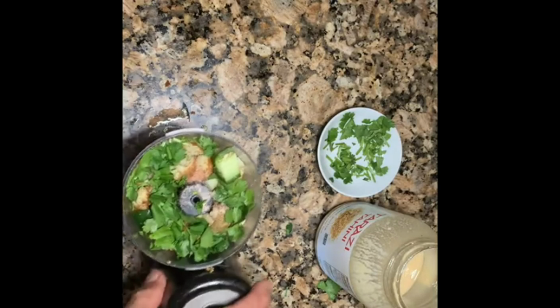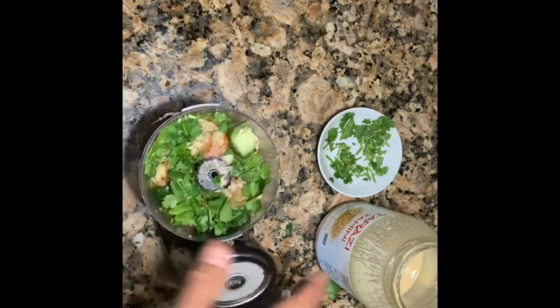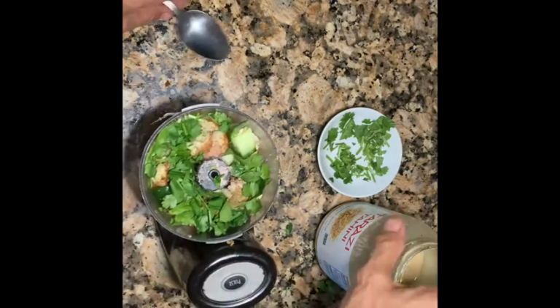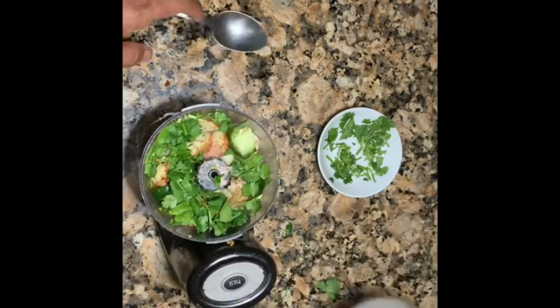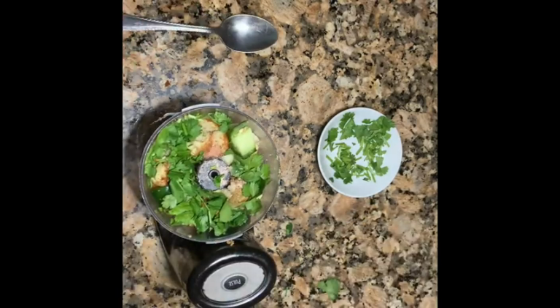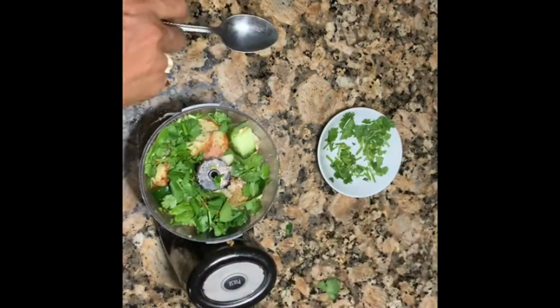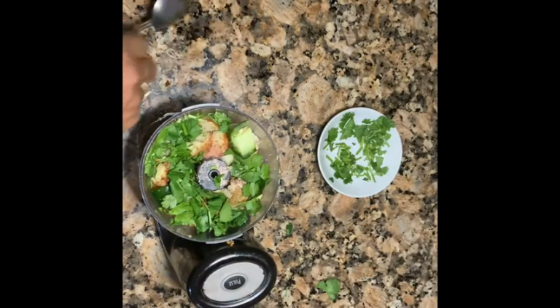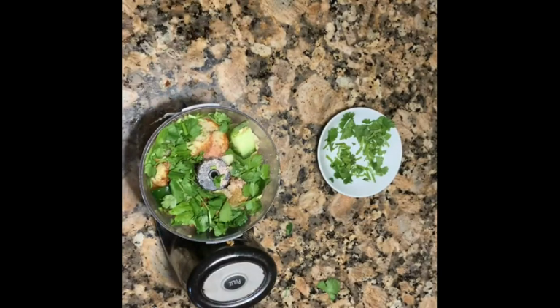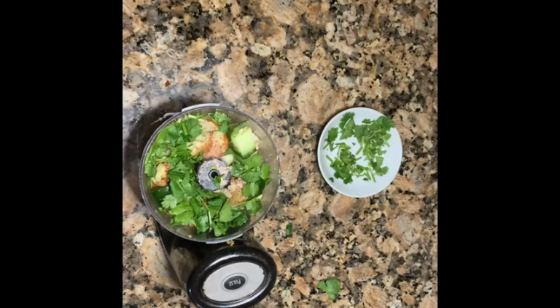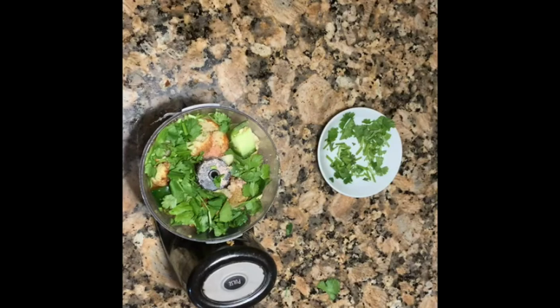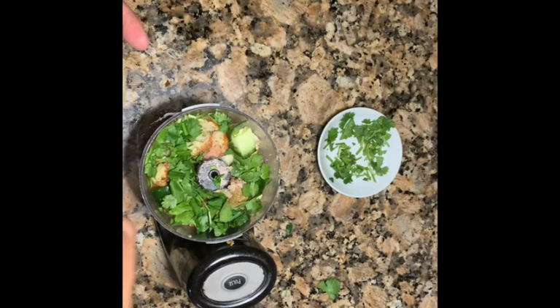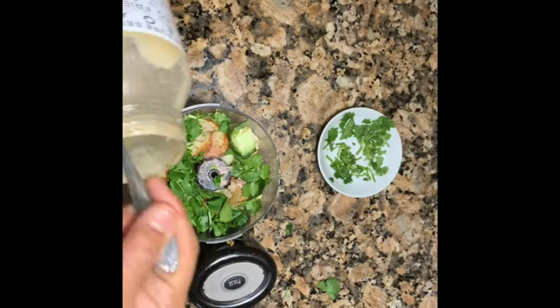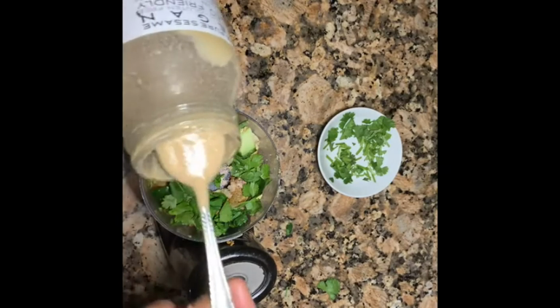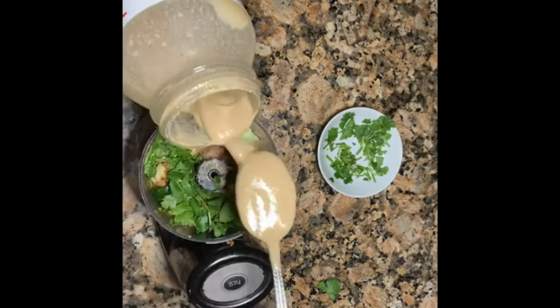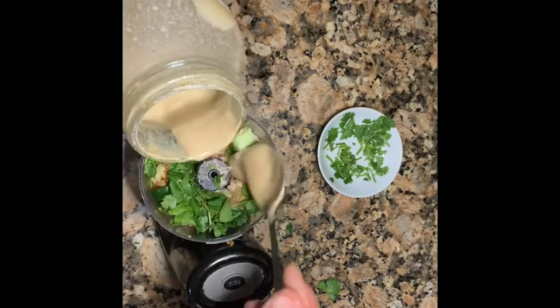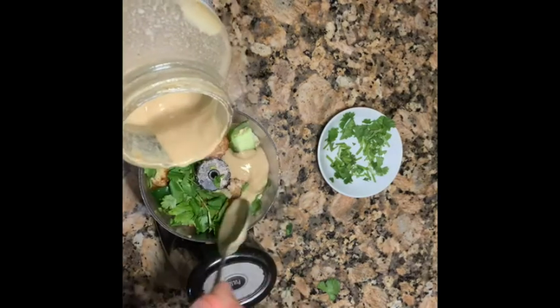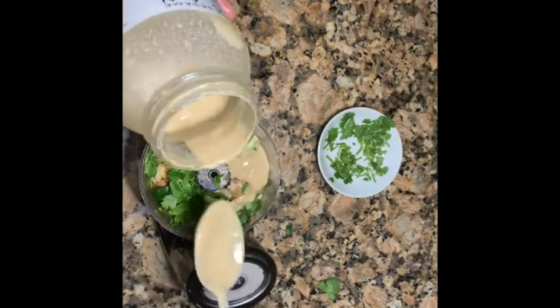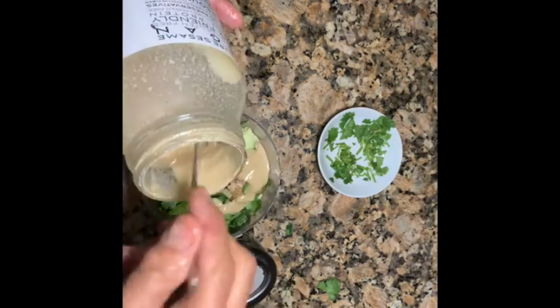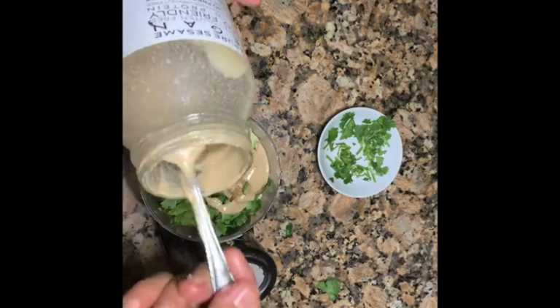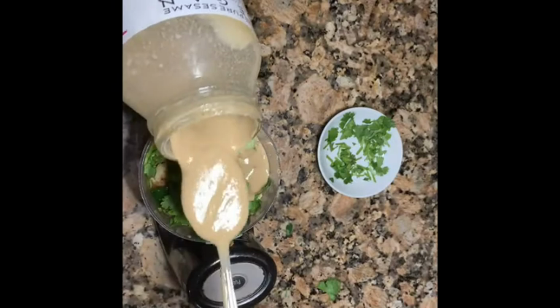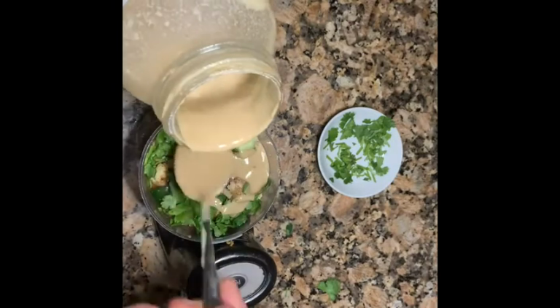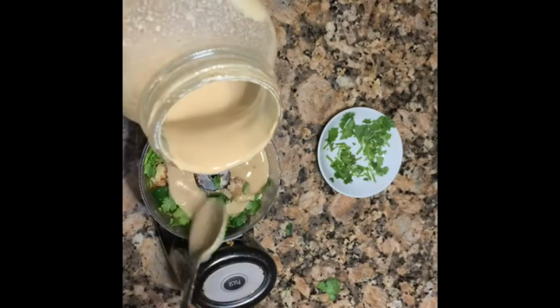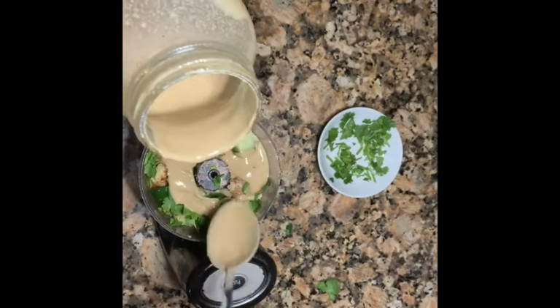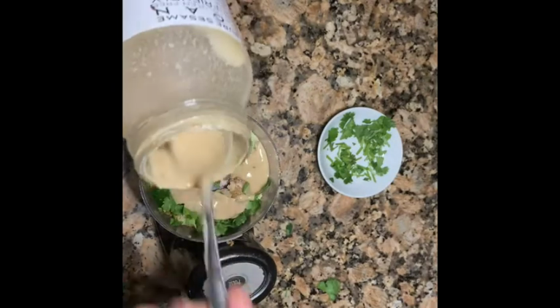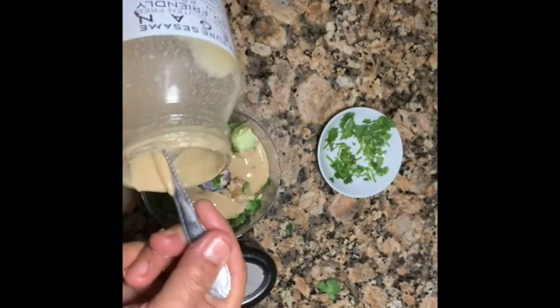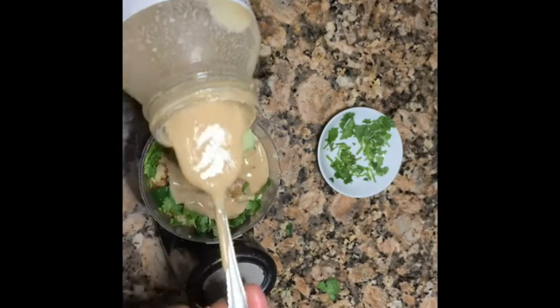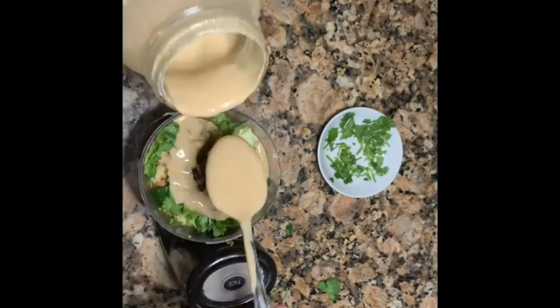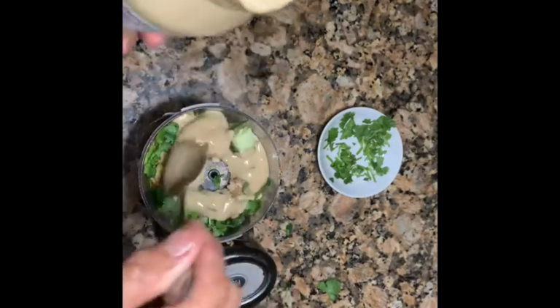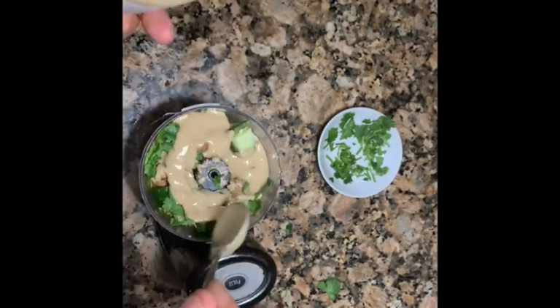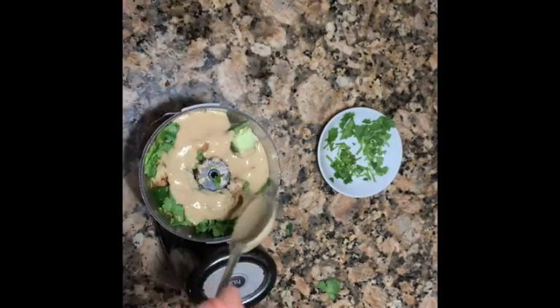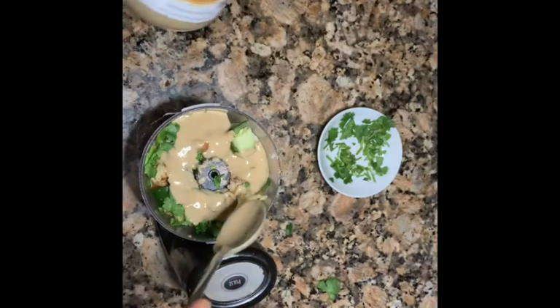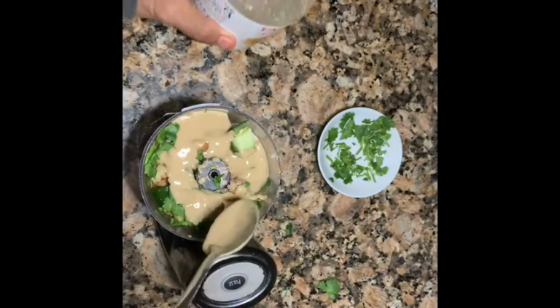Okay, and you're gonna add maybe two spoons of tahina or three spoons, whatever you think it needs more. And there is three big teaspoons, okay.